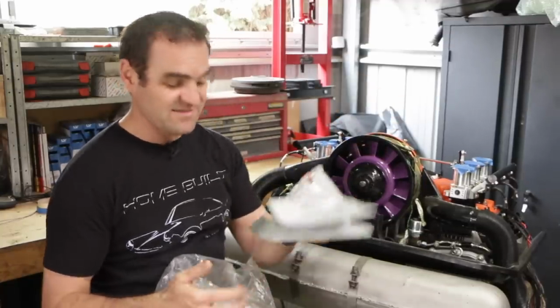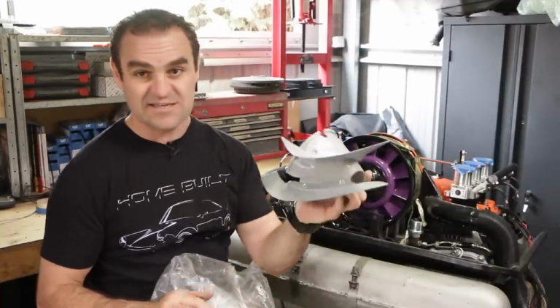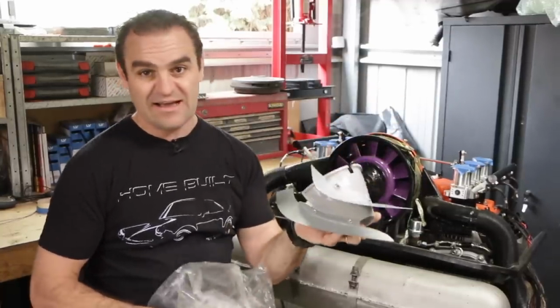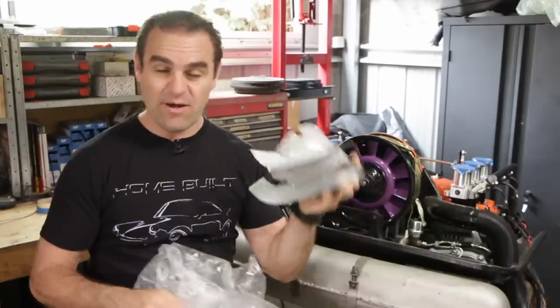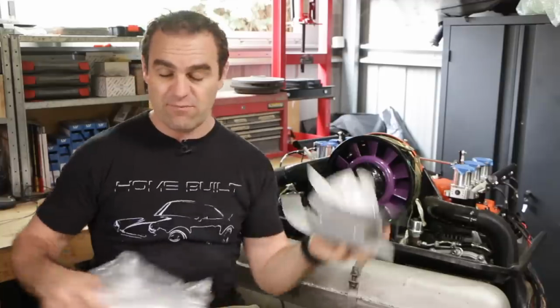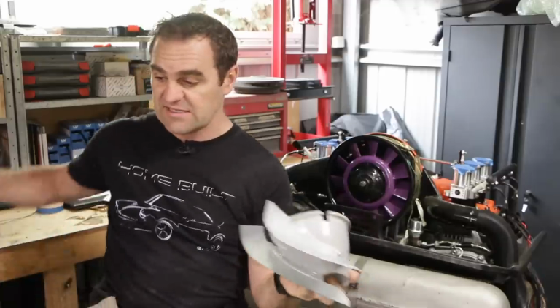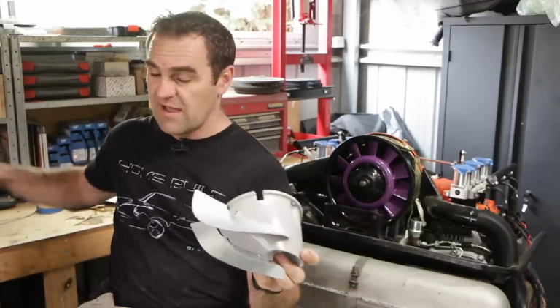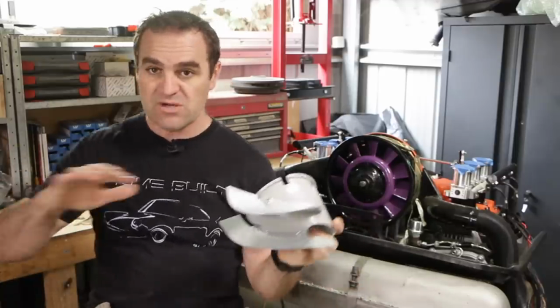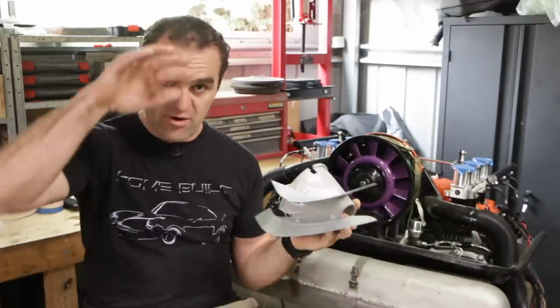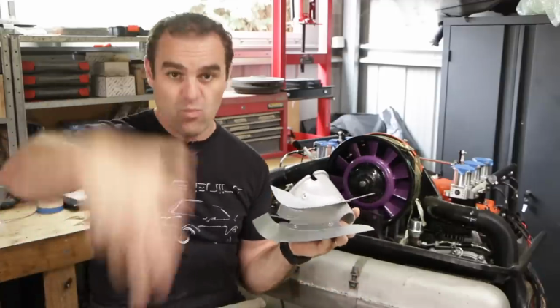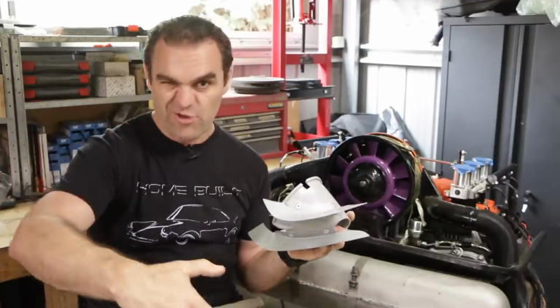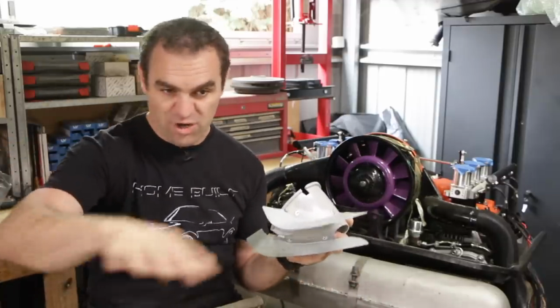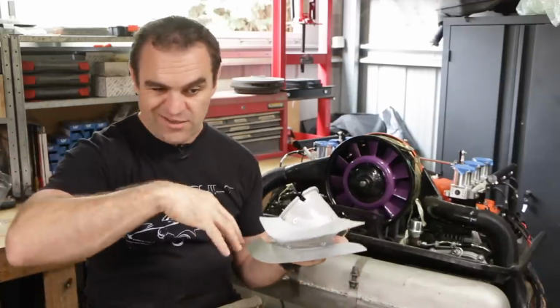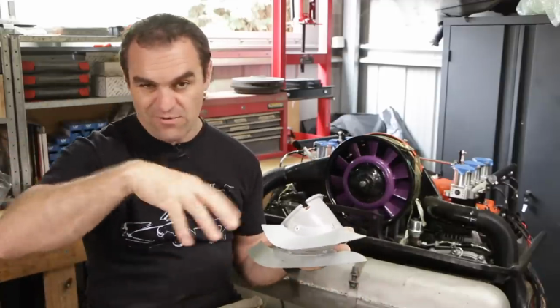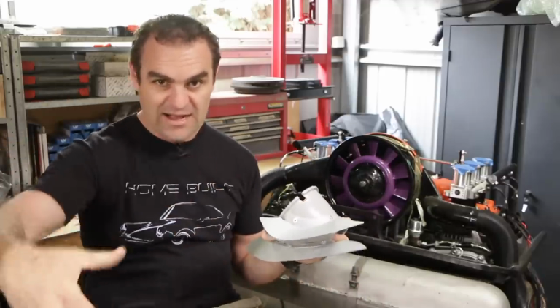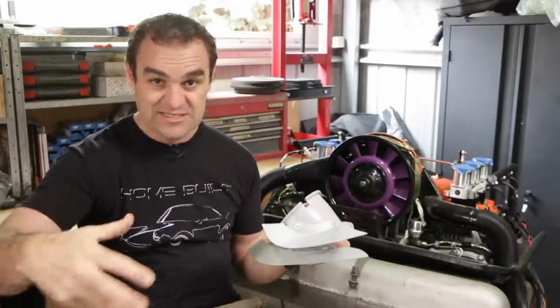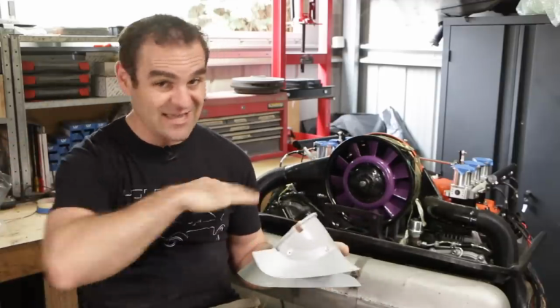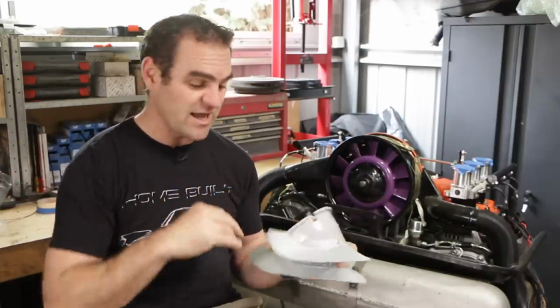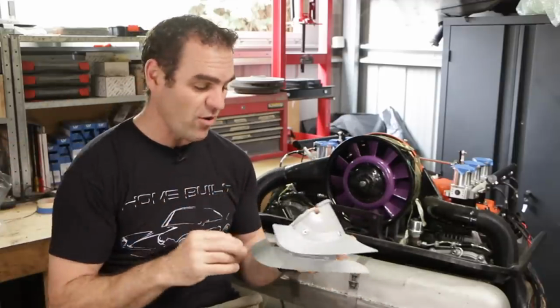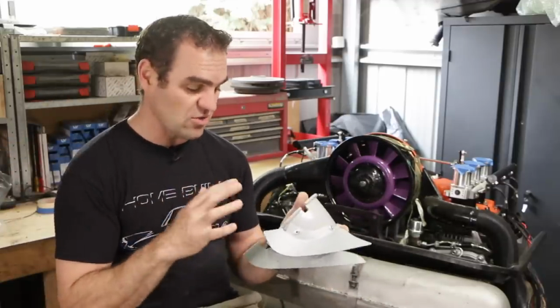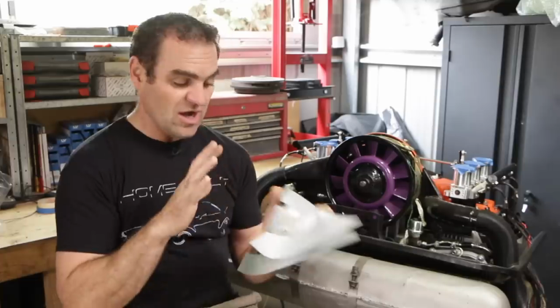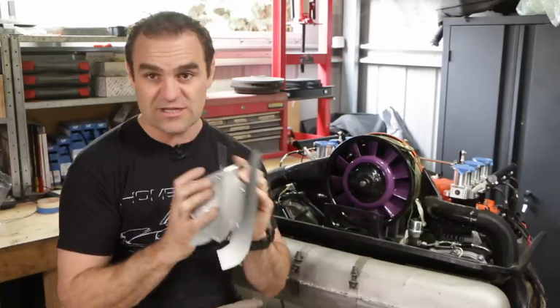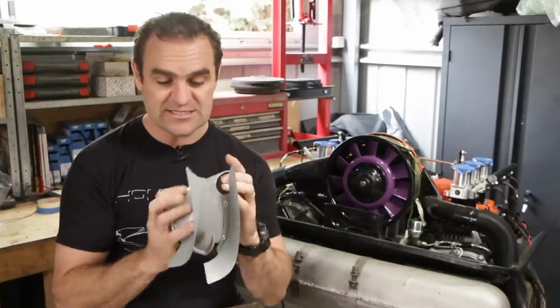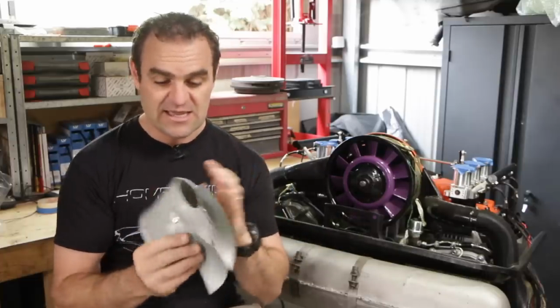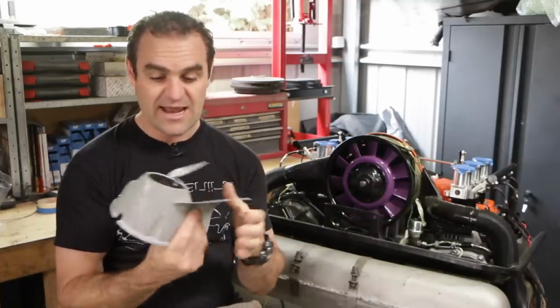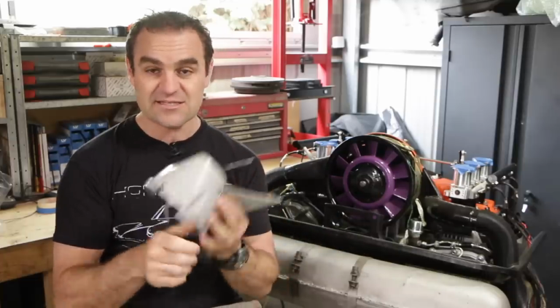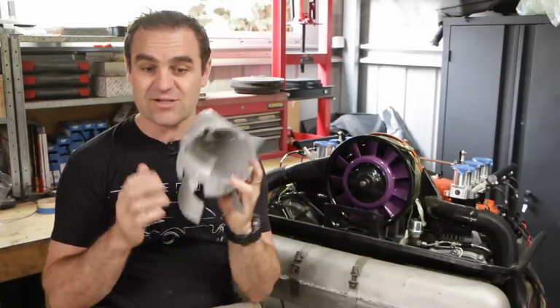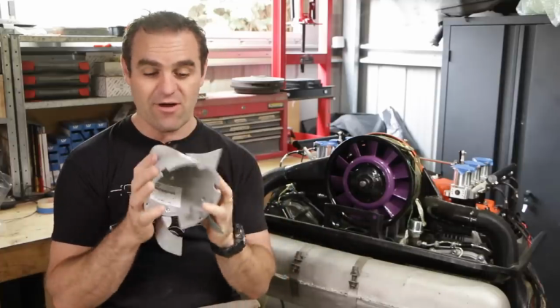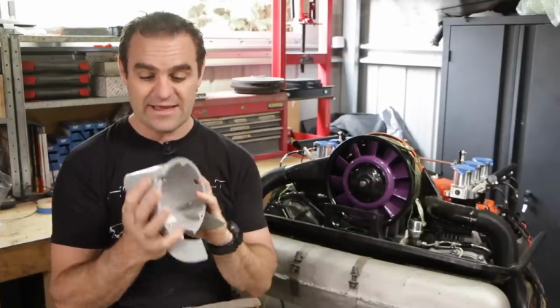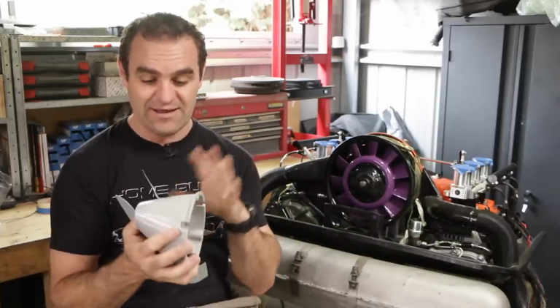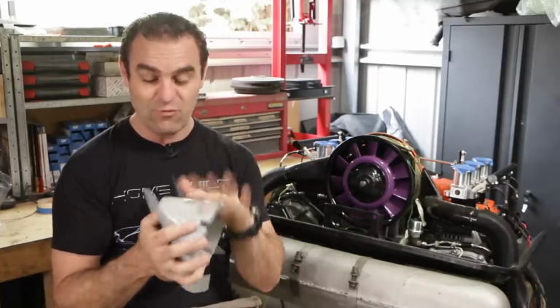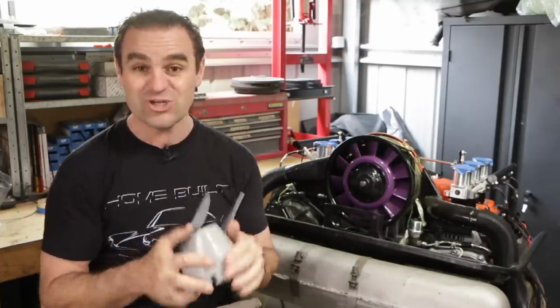Without this, I'd probably get most air going in one direction over a couple of cylinders and the others would get quite hot. So I definitely need this thing.